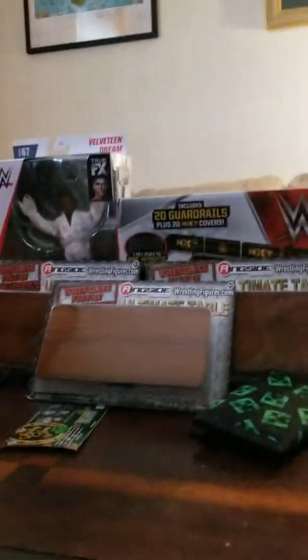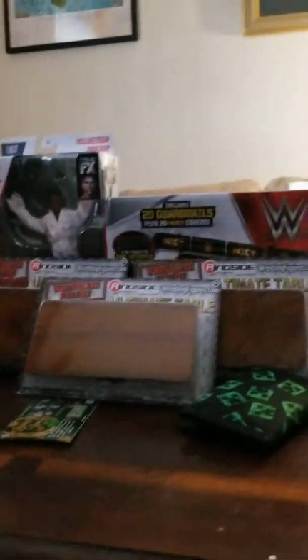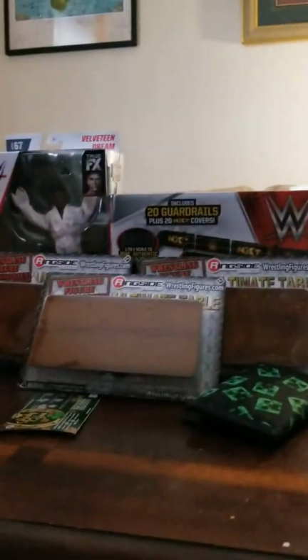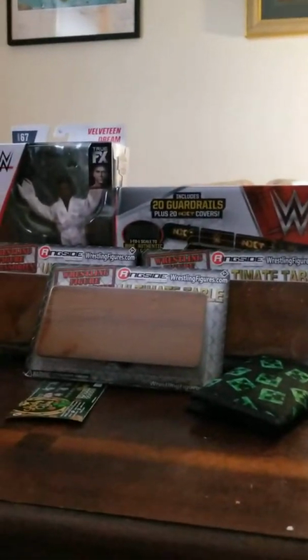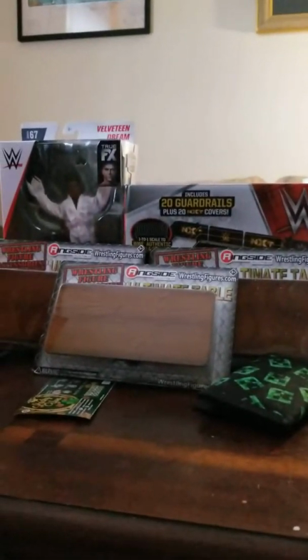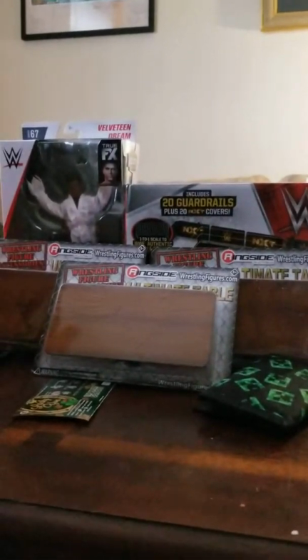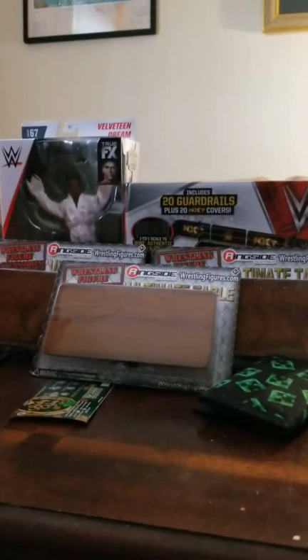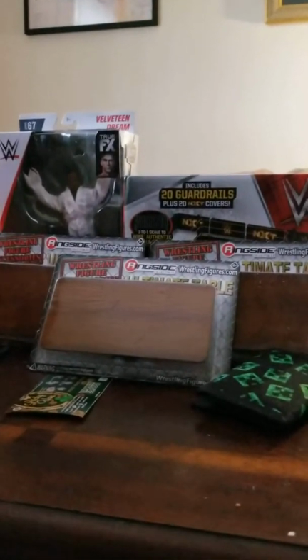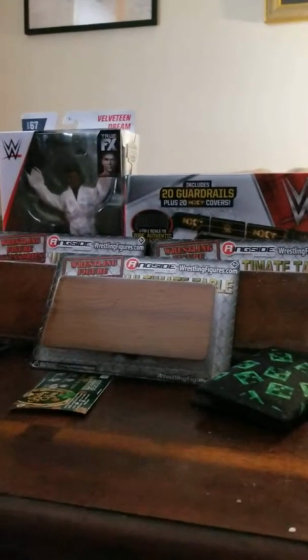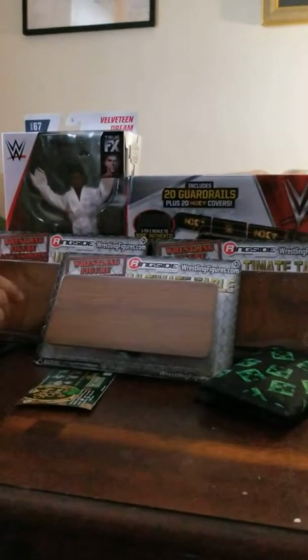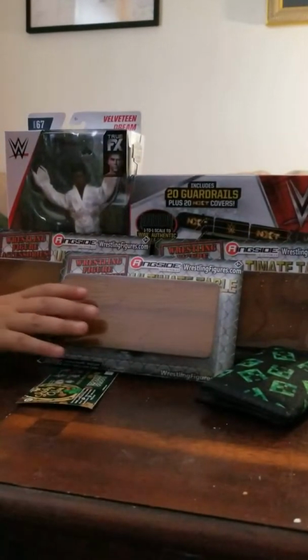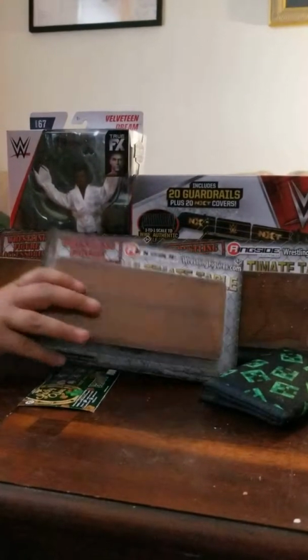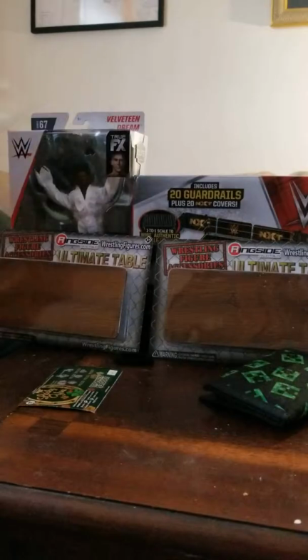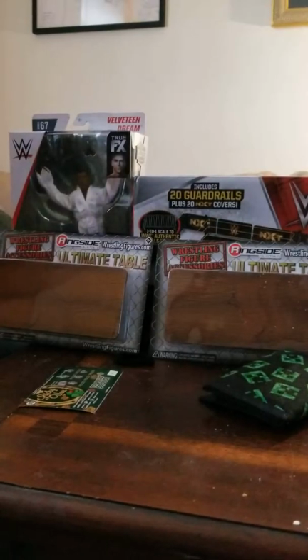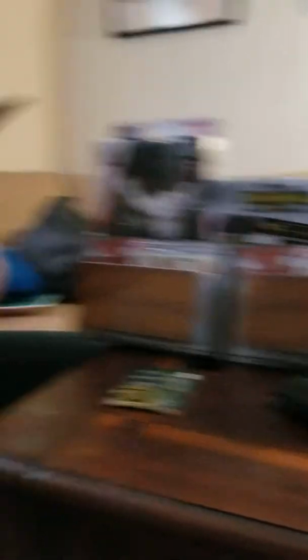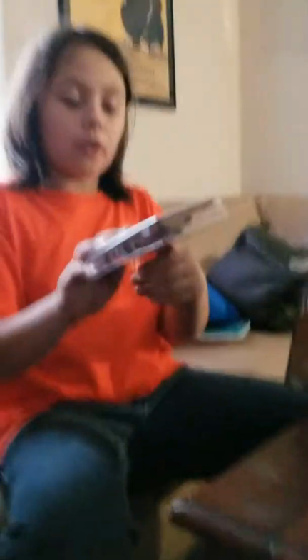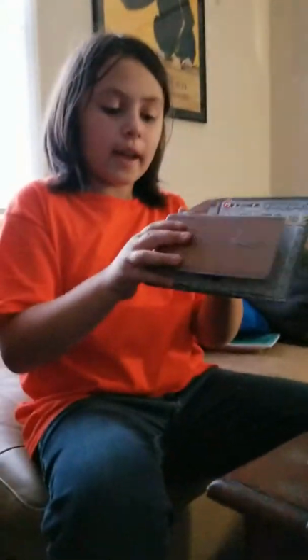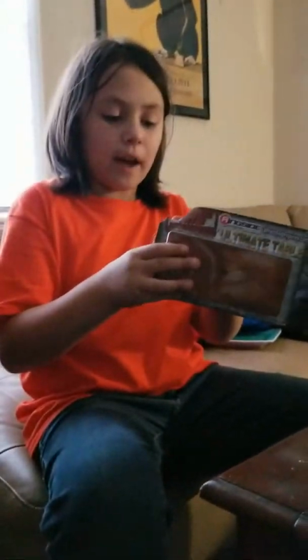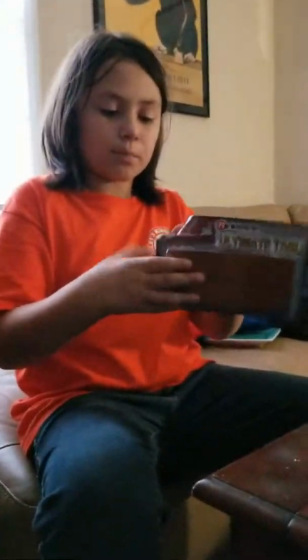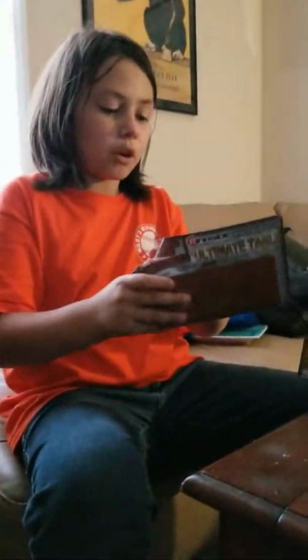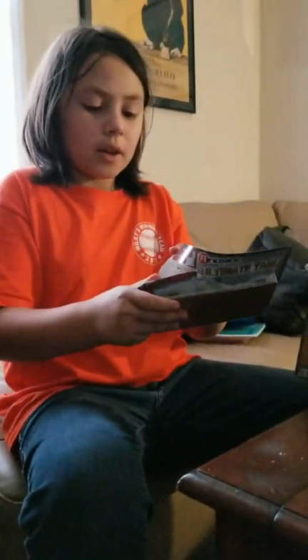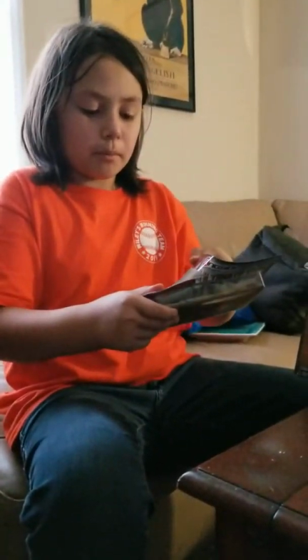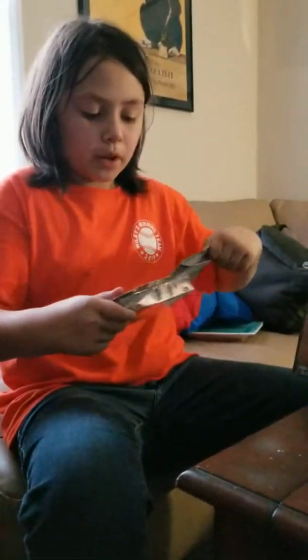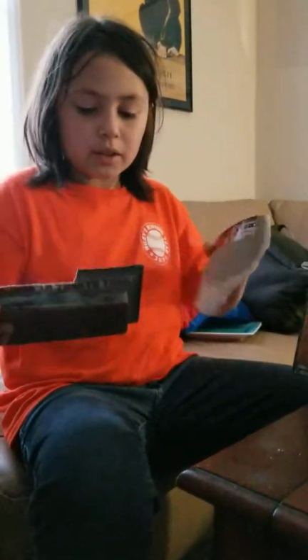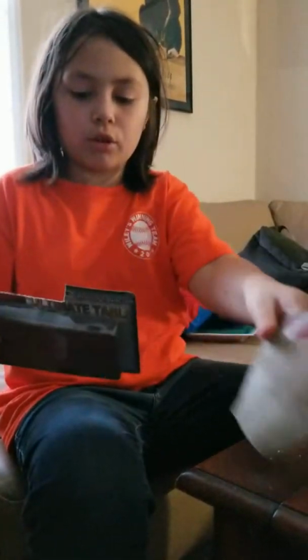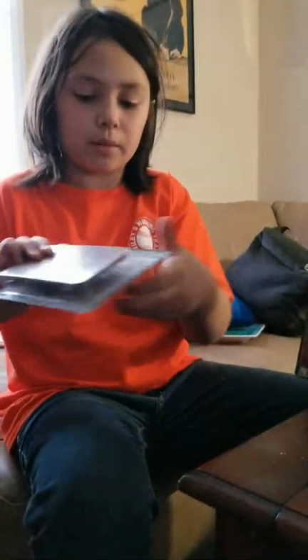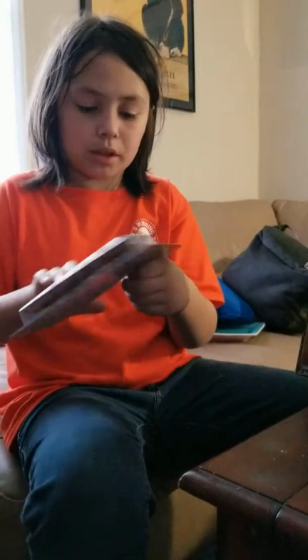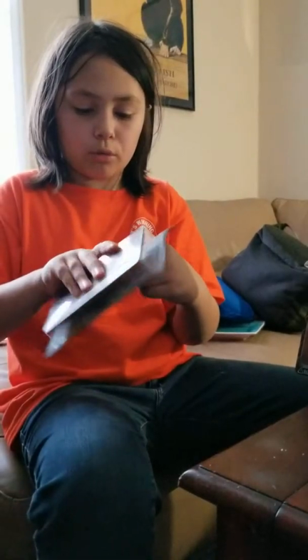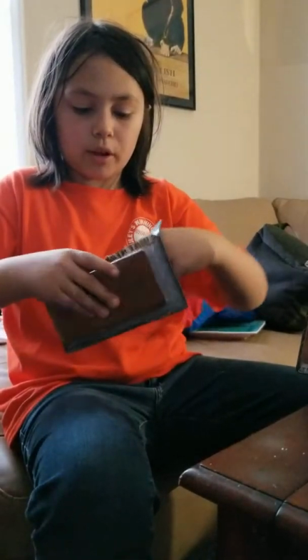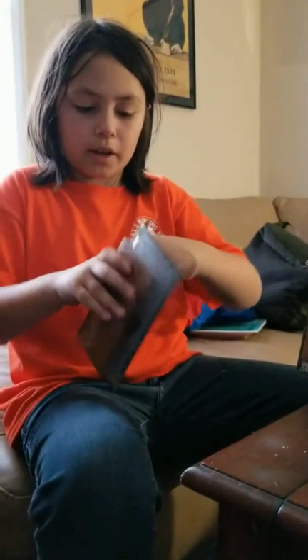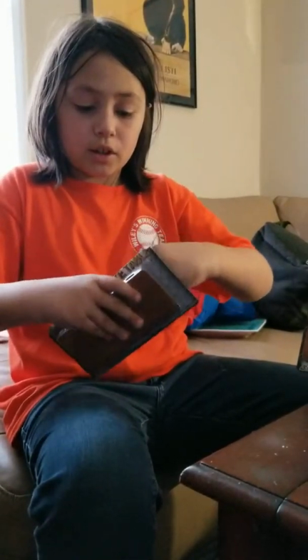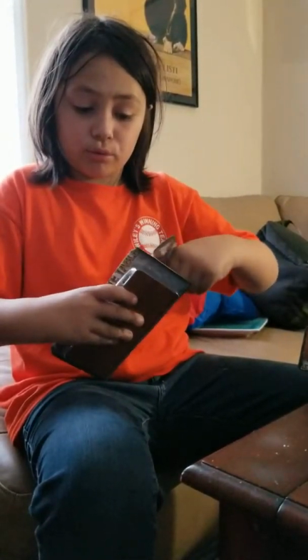Three tables, a guardrail, and the Velveteen Dream. Let's start with the tables. Now, I have had these before, but my one is starting to get wrecked, so why don't I buy three?